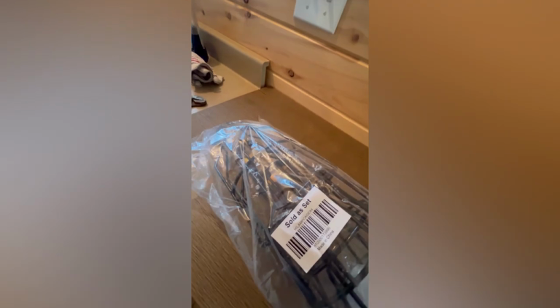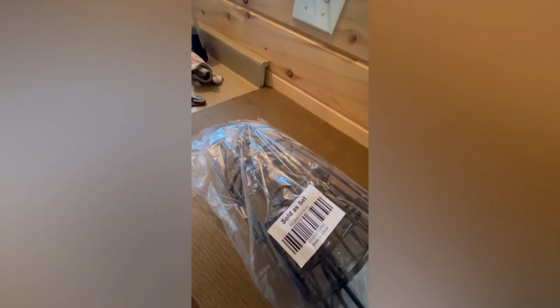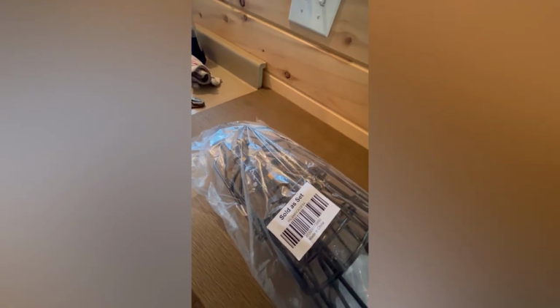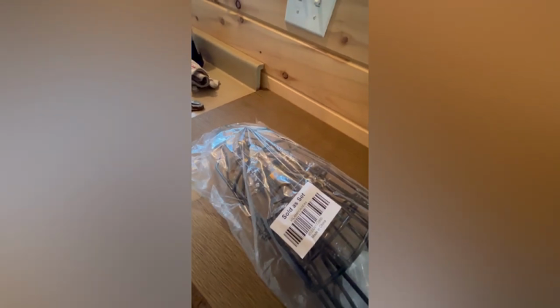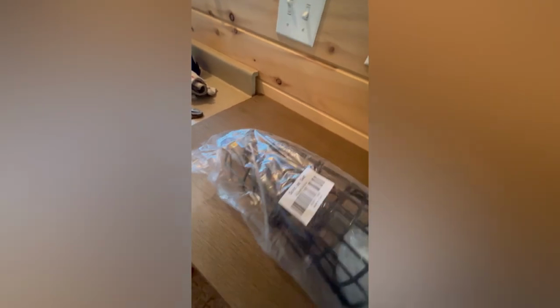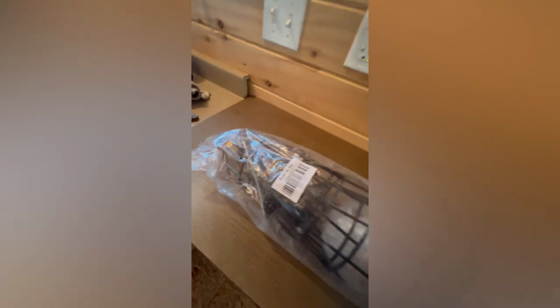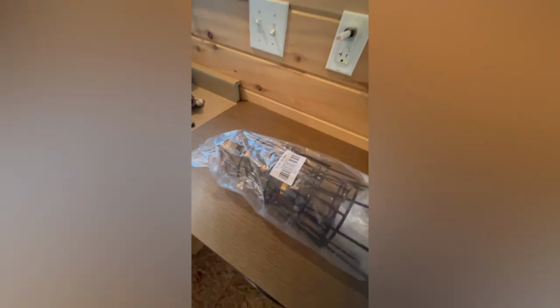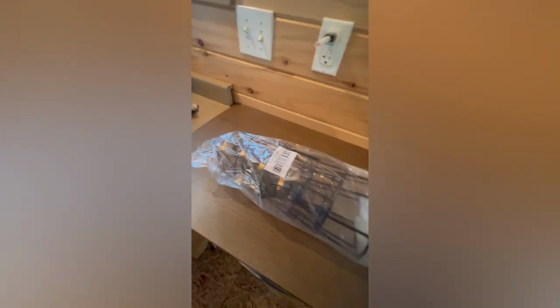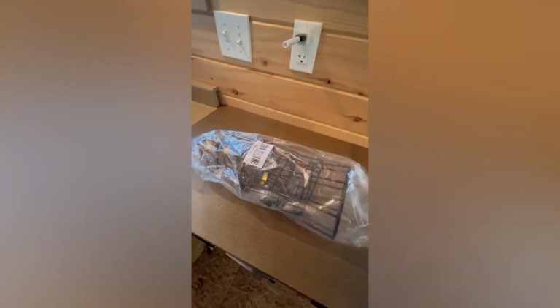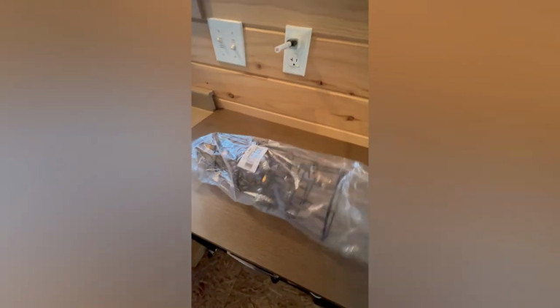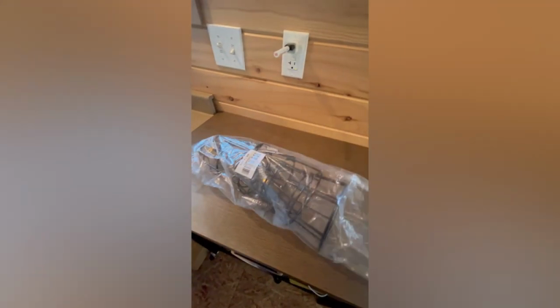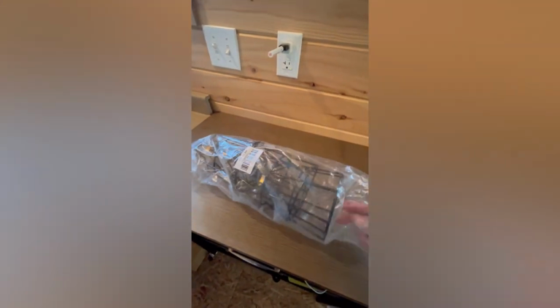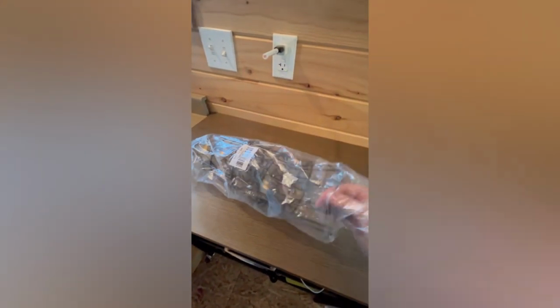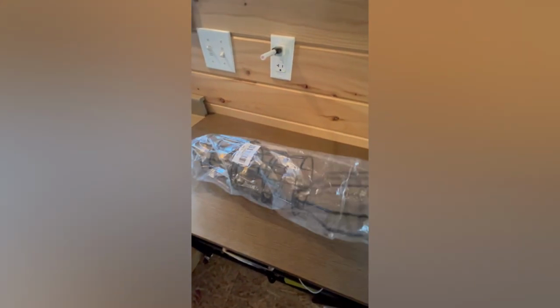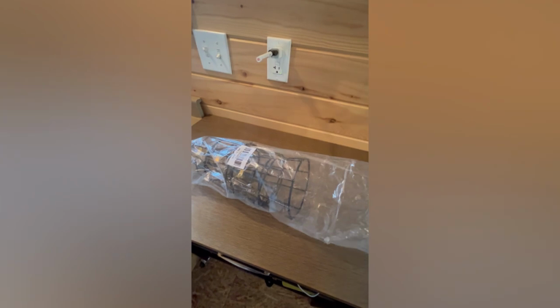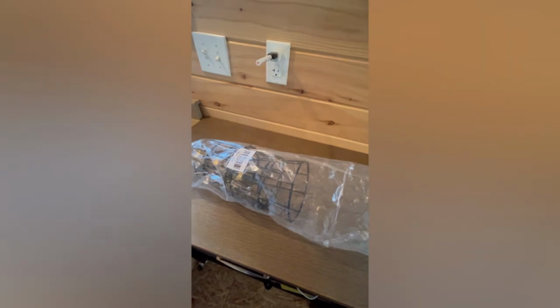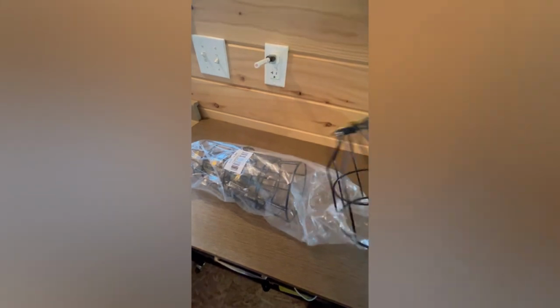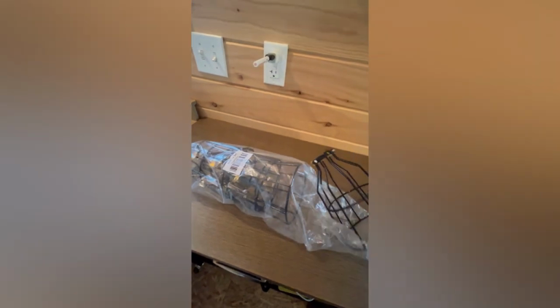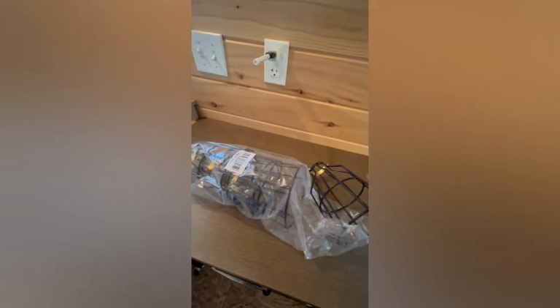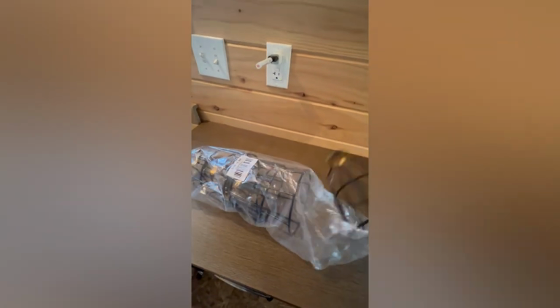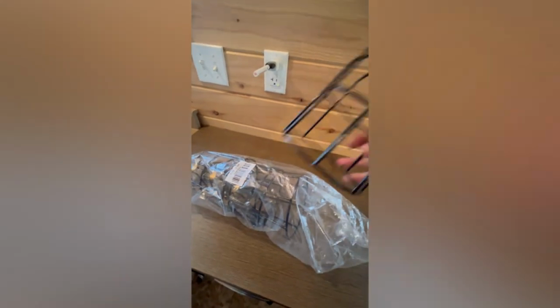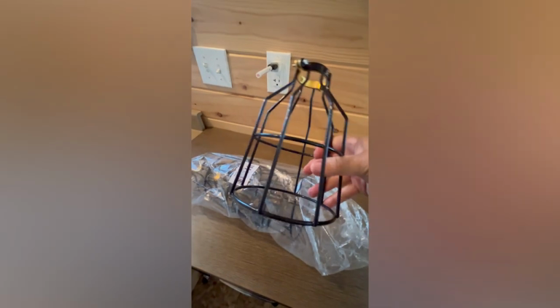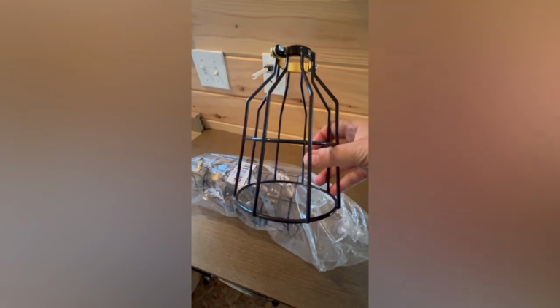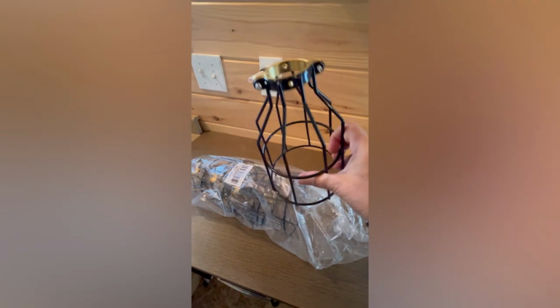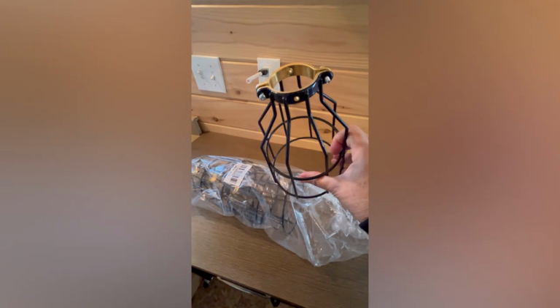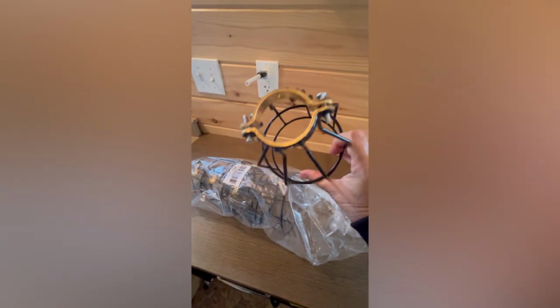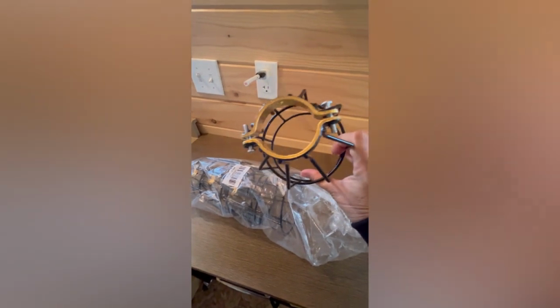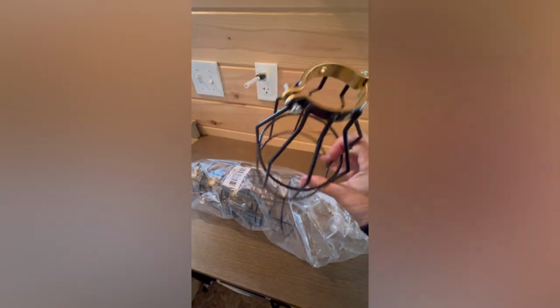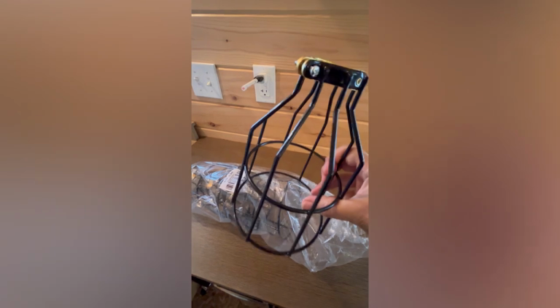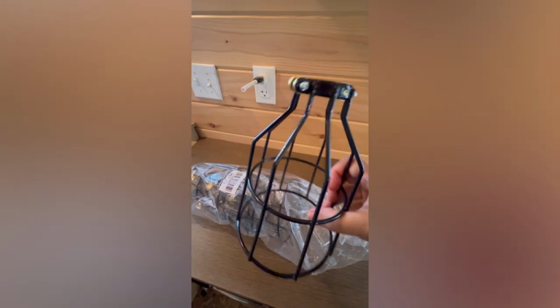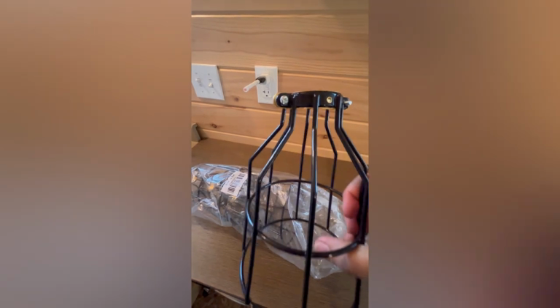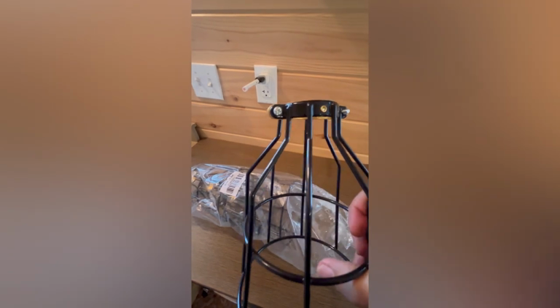I'm unboxing my four-pack adjustable industrial clamp-on bulb guards, which I've purchased to put on some of our bedroom lights and various lights in our cabin.